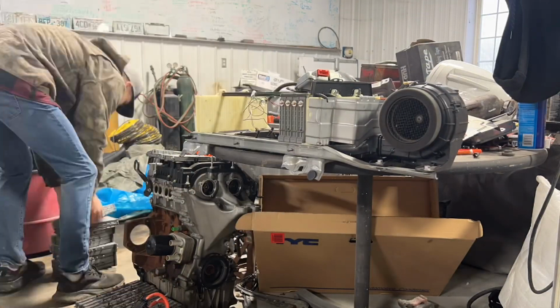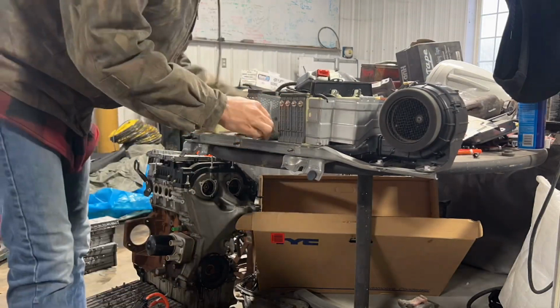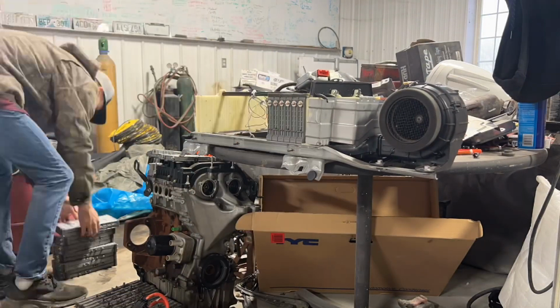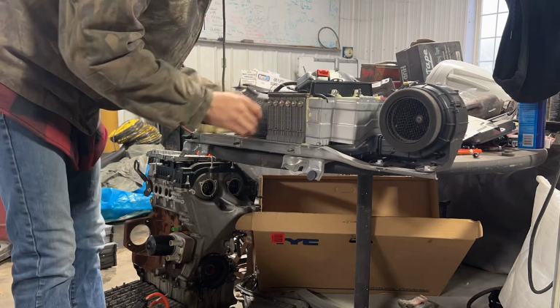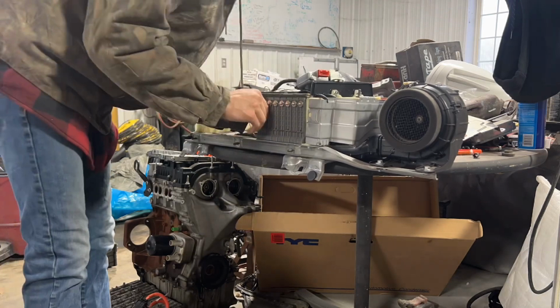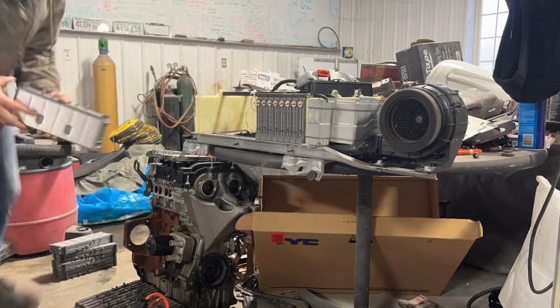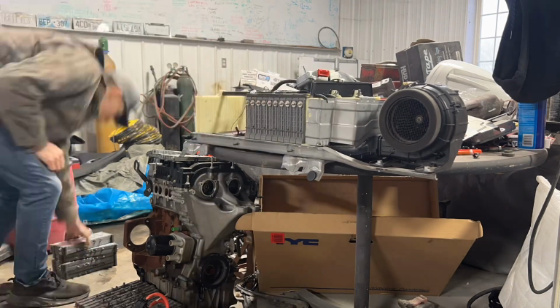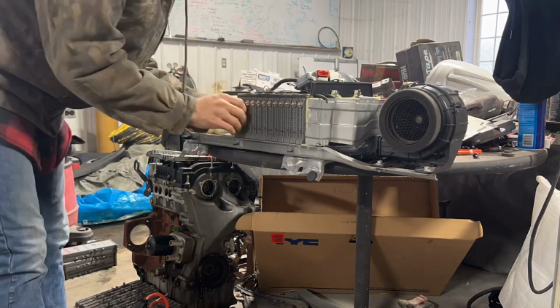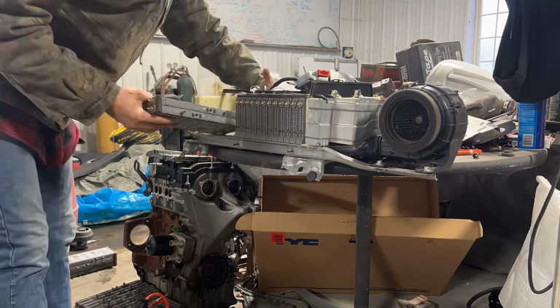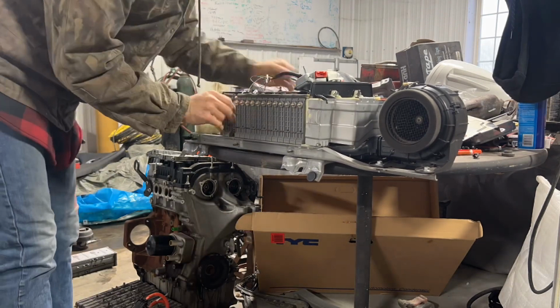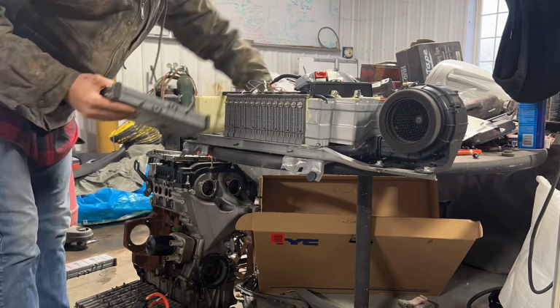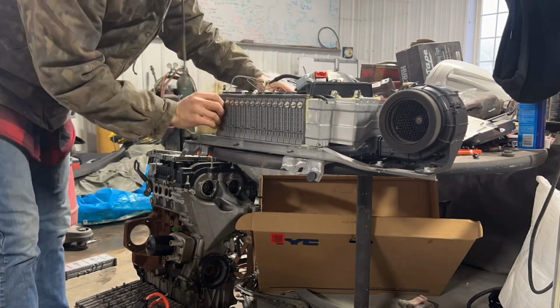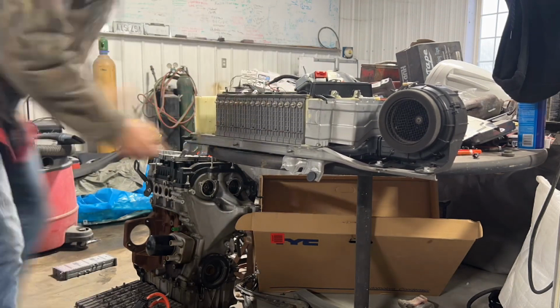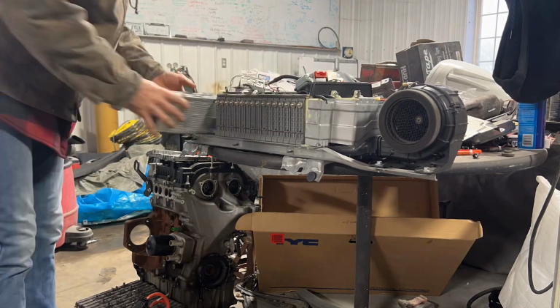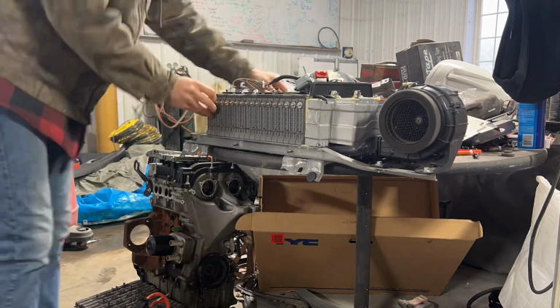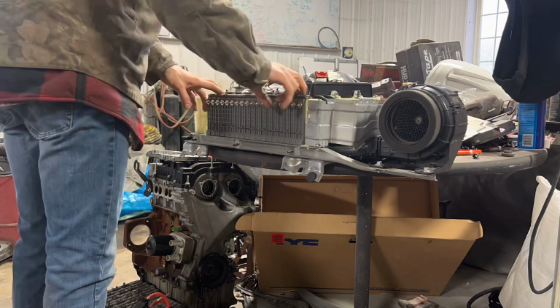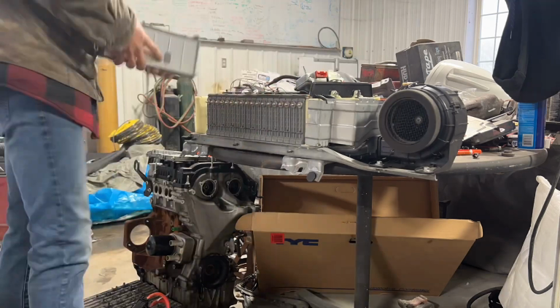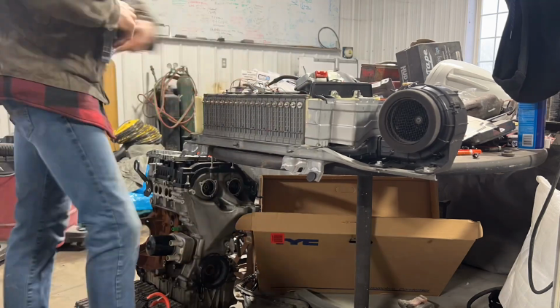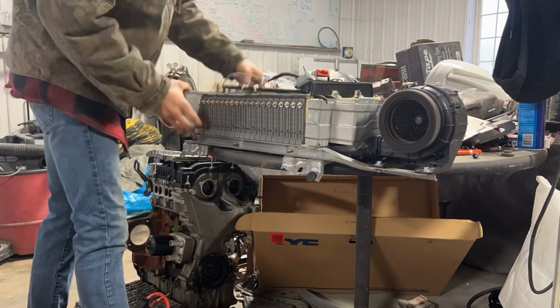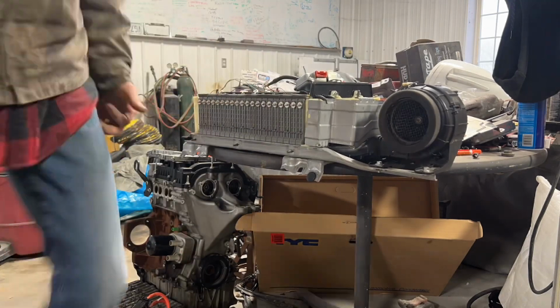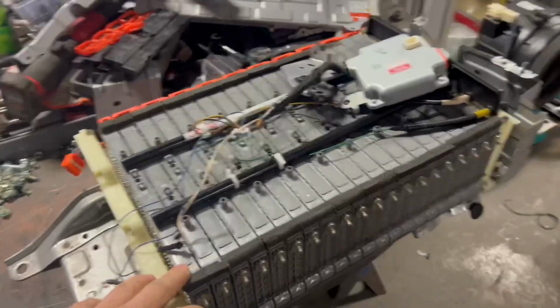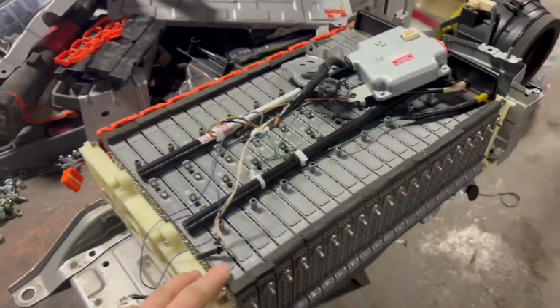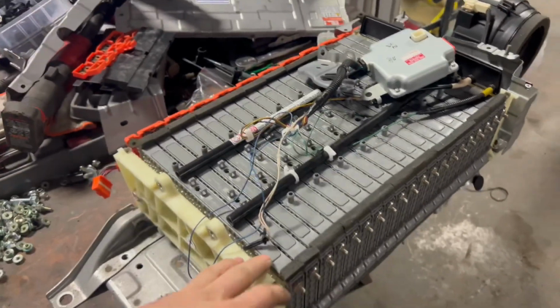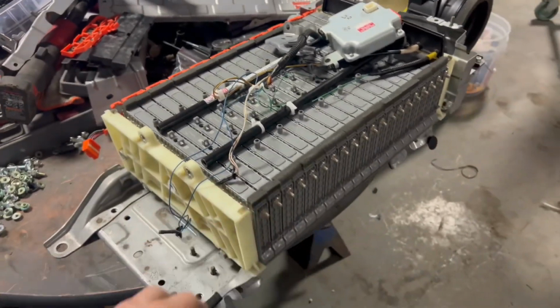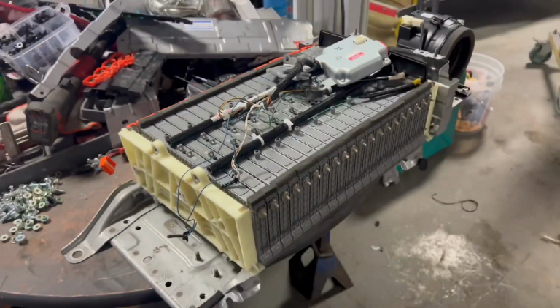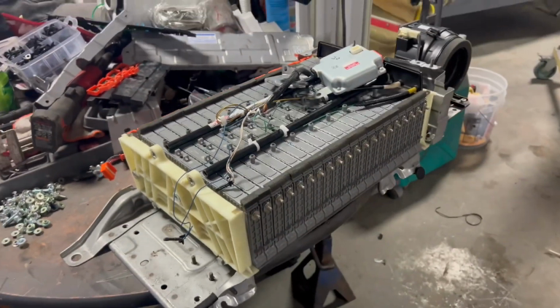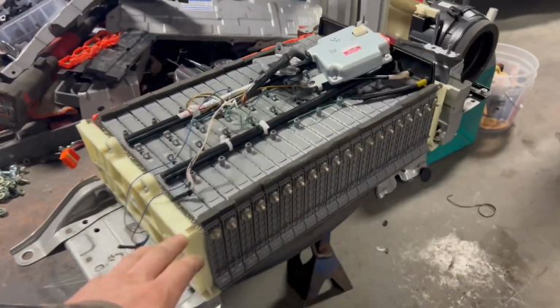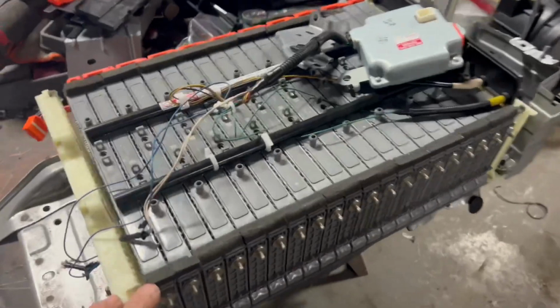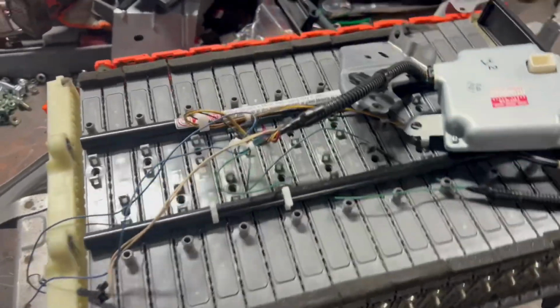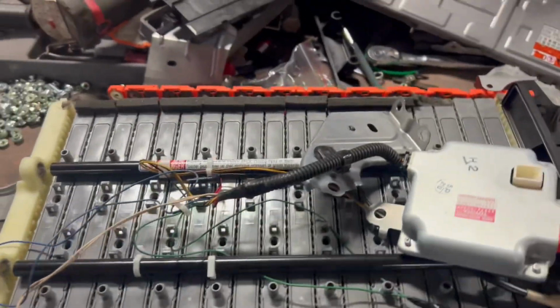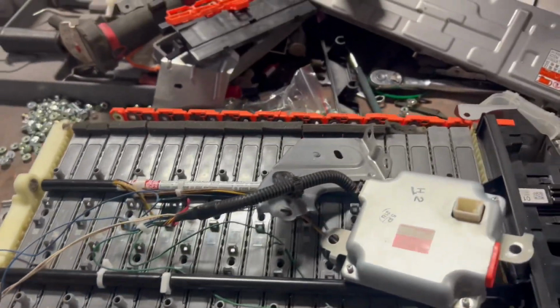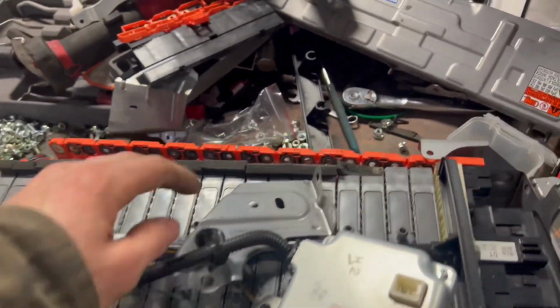Make sure you guys stay to the end of this video where I give my opinion on why you should do this instead of buying a brand new hybrid battery pack. Now that we got all the new cells back in this pack, it's time to put the side buster bars on it and then install it back into the car.